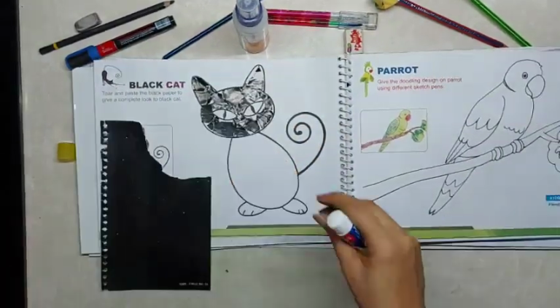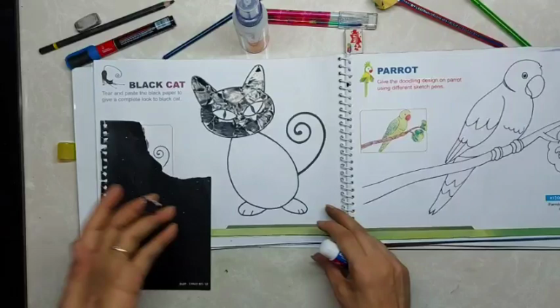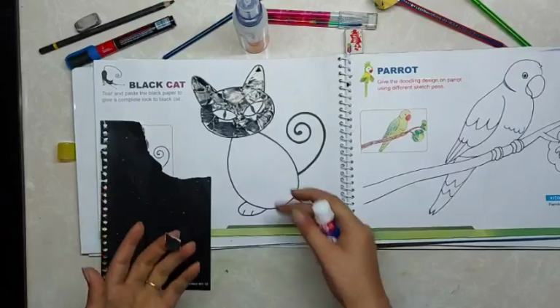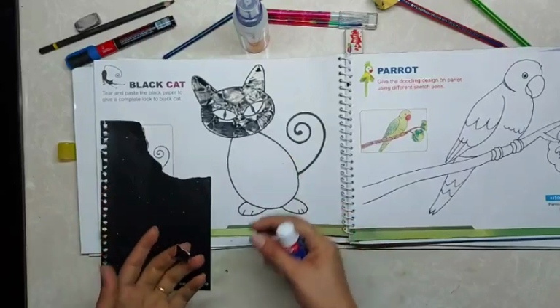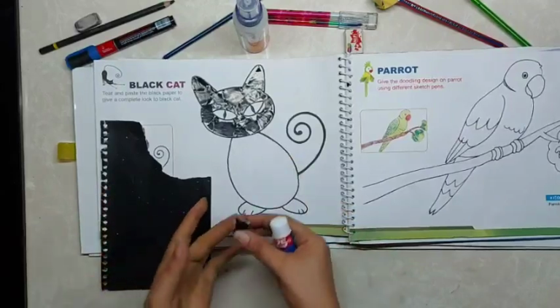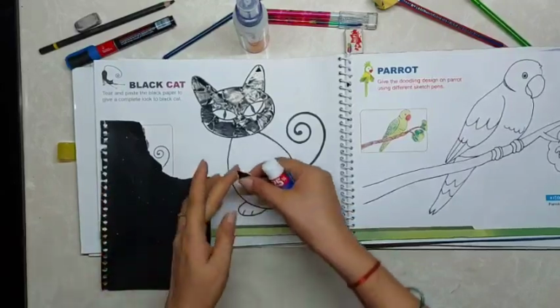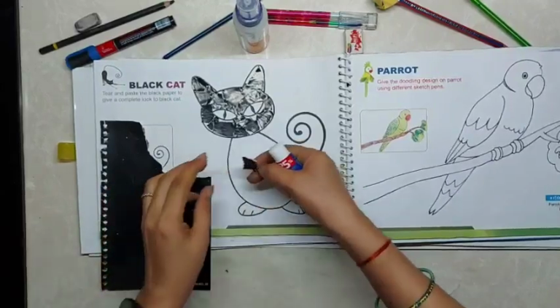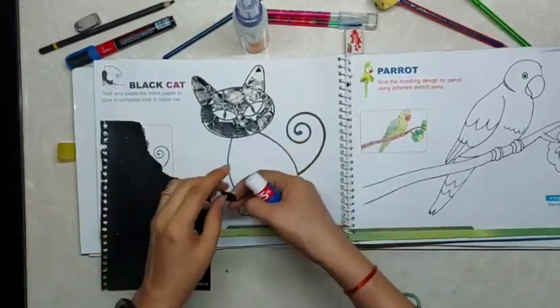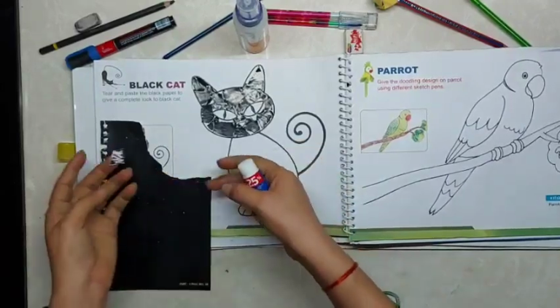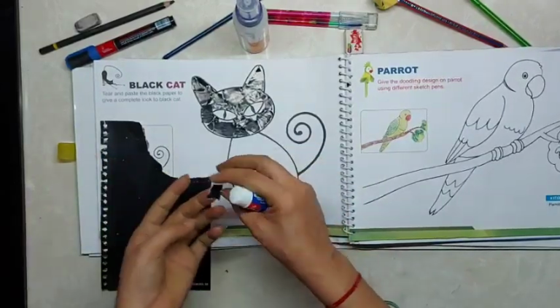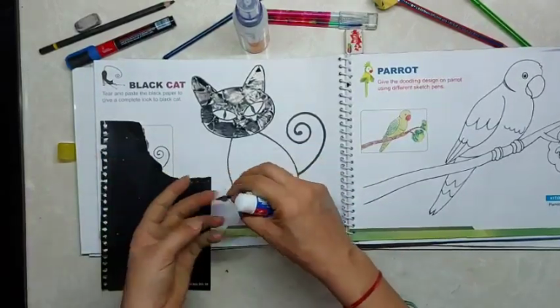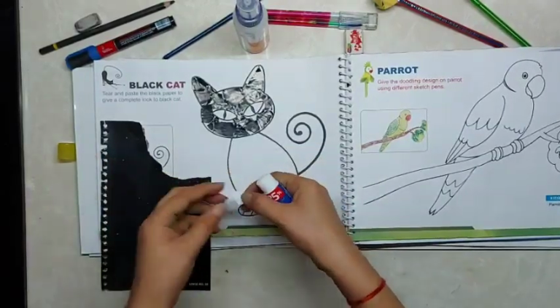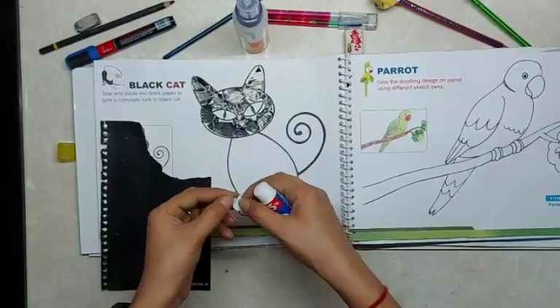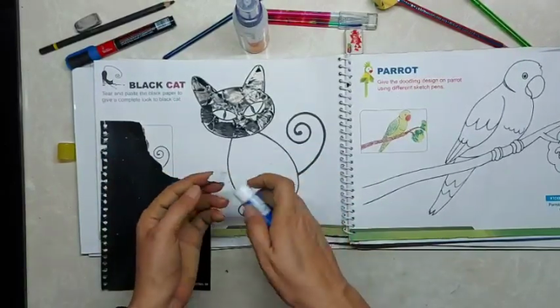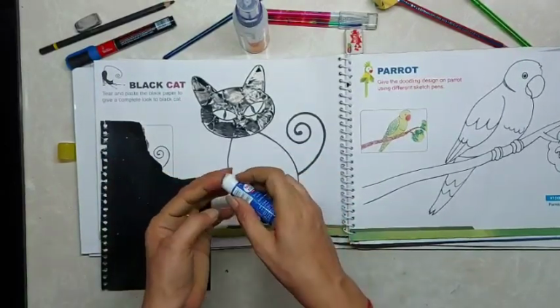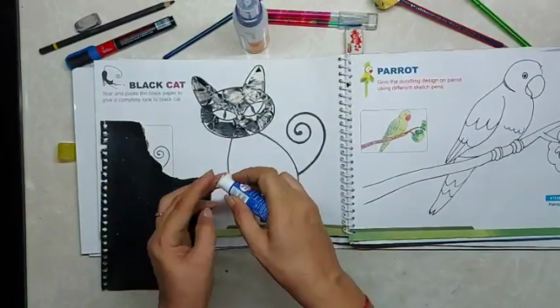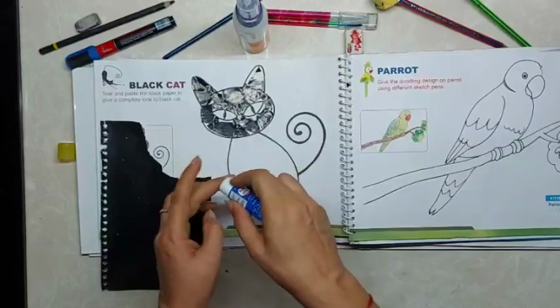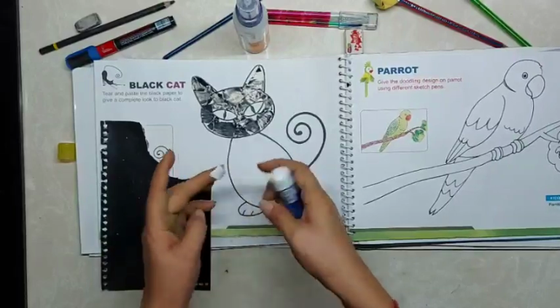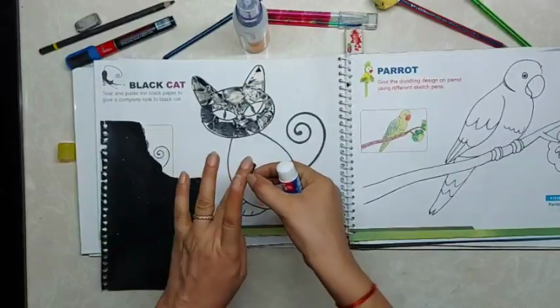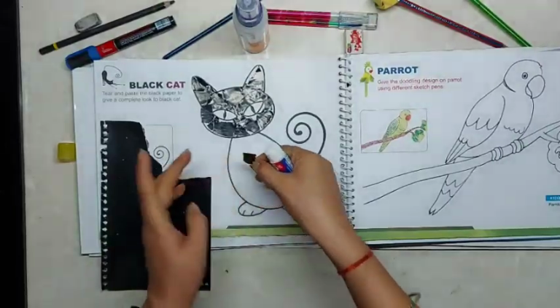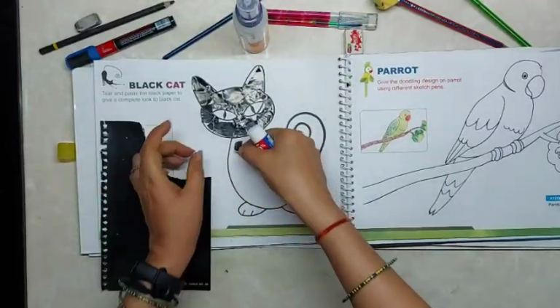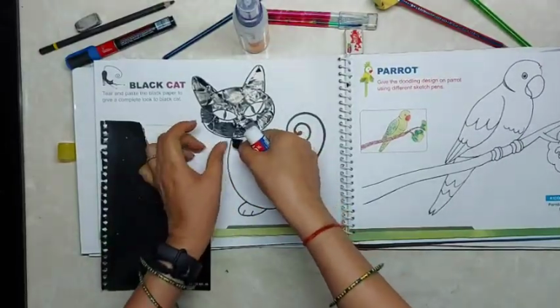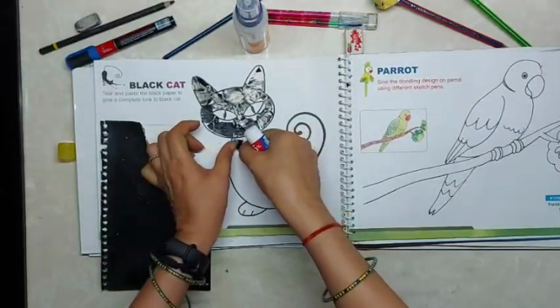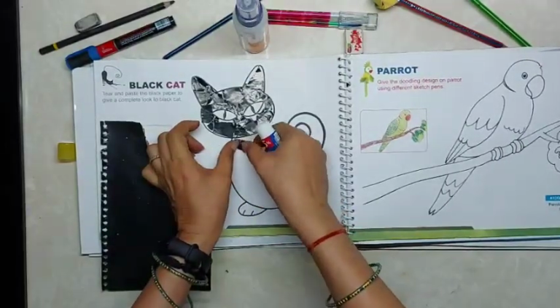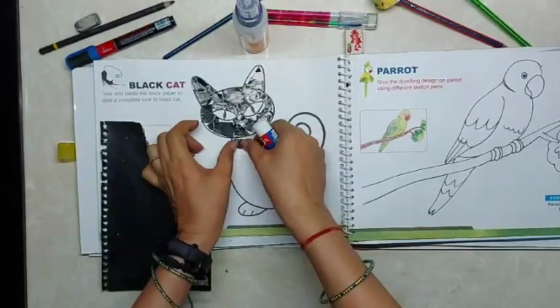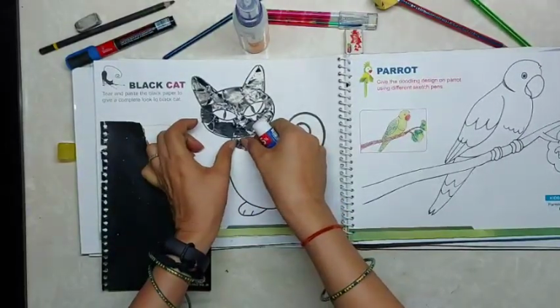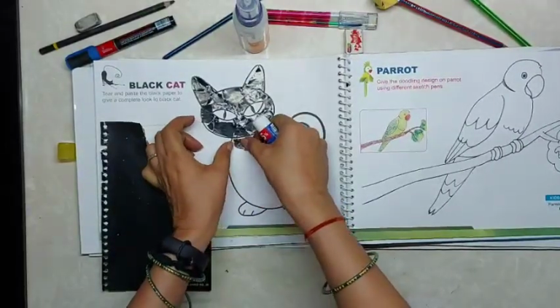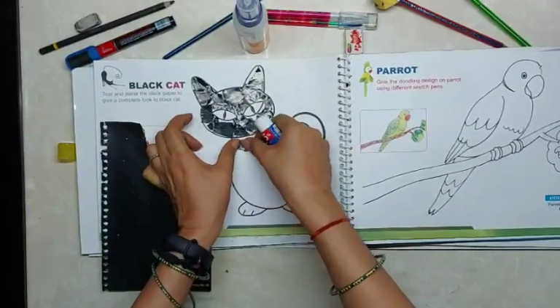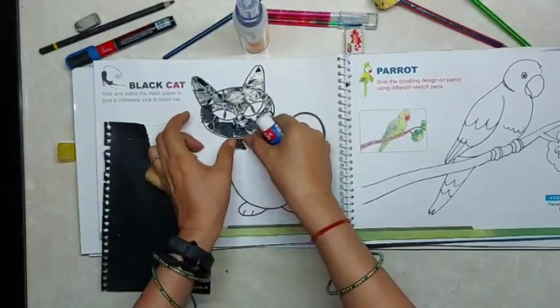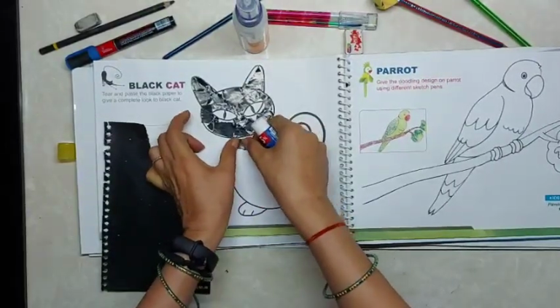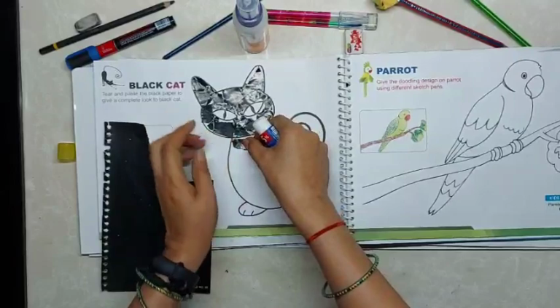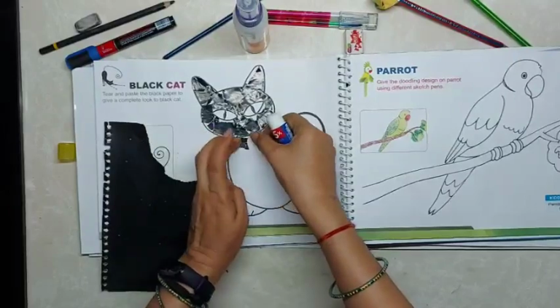So here the face is done. We can keep the paper ready also — we can tear the paper and then paste it. This whole cat is of black color.